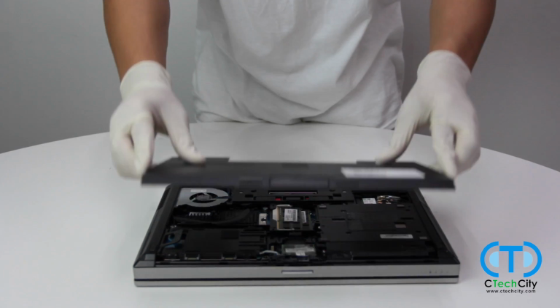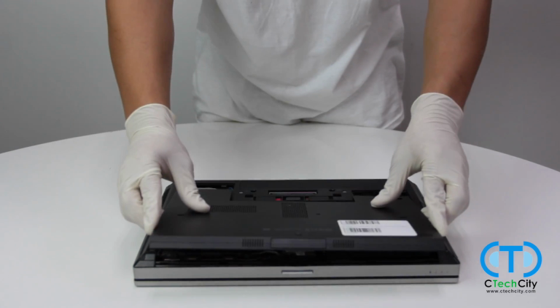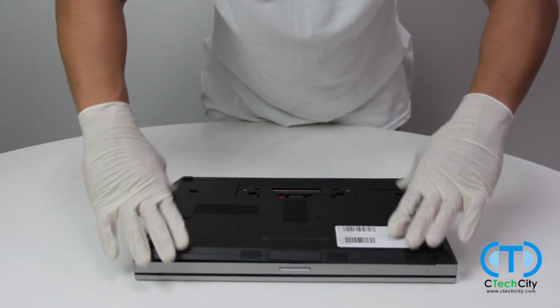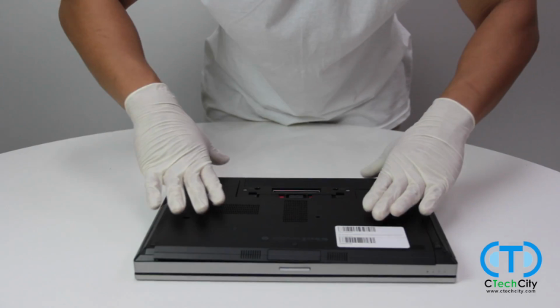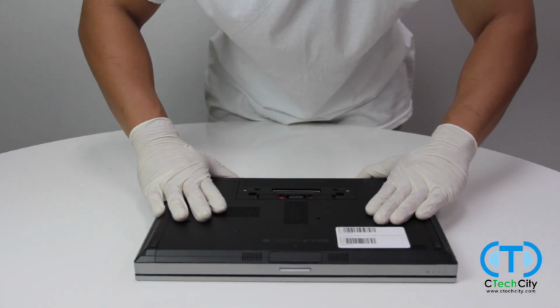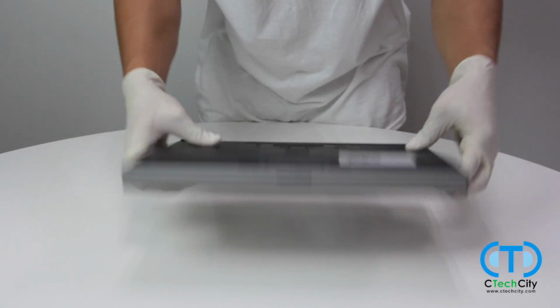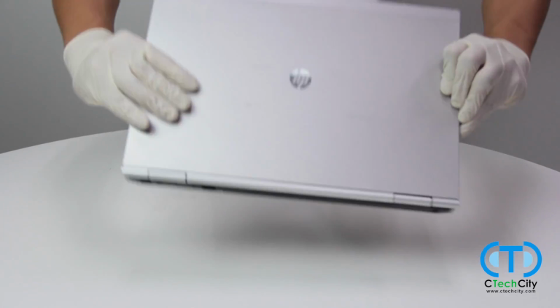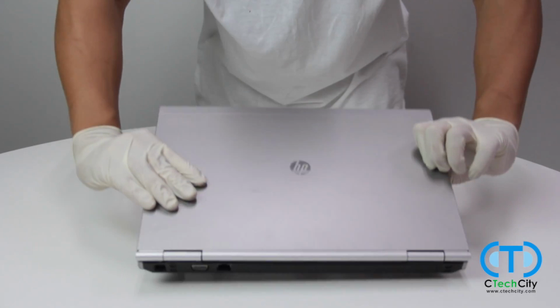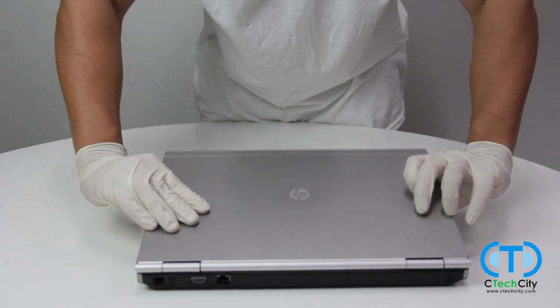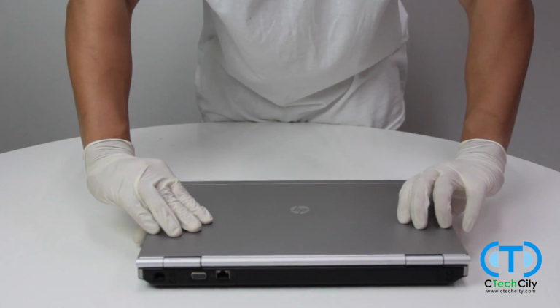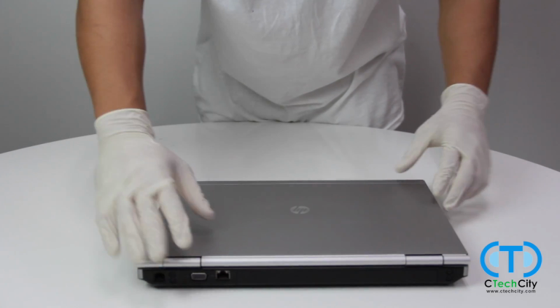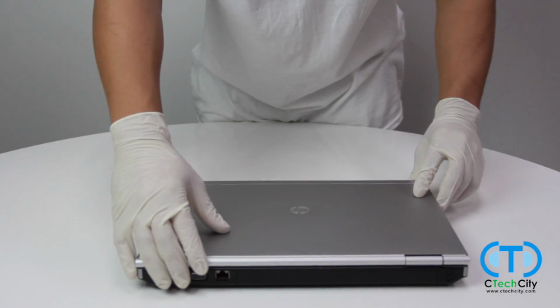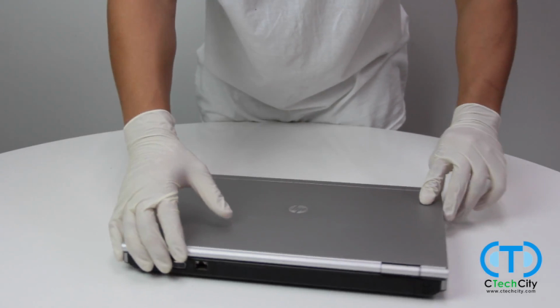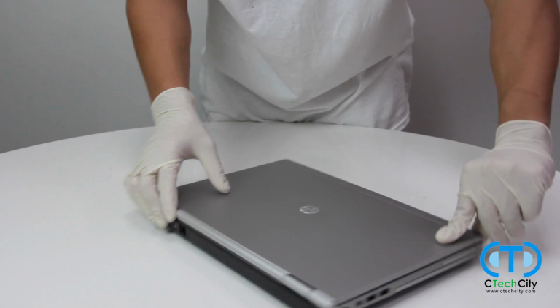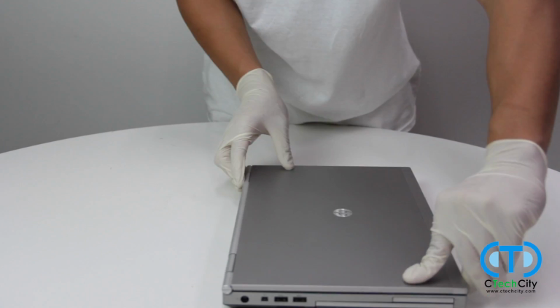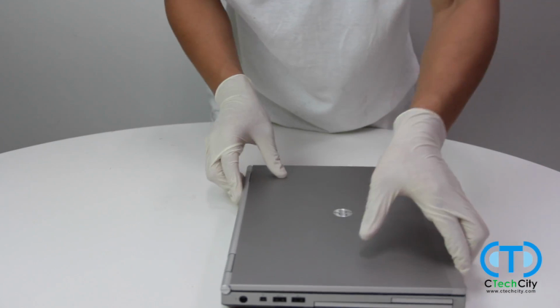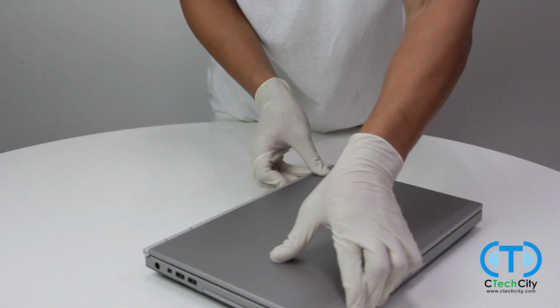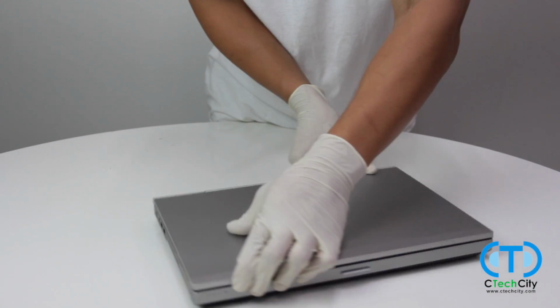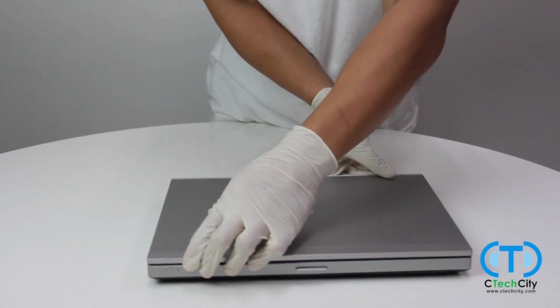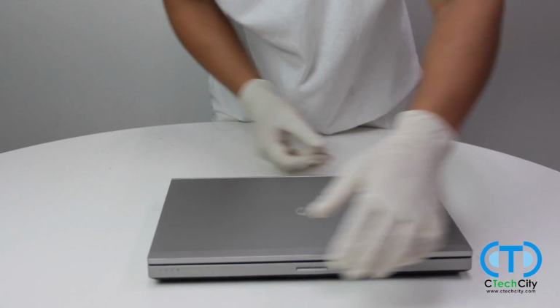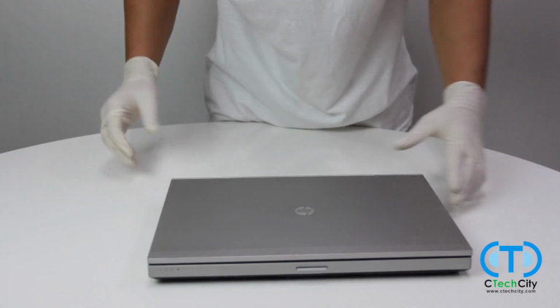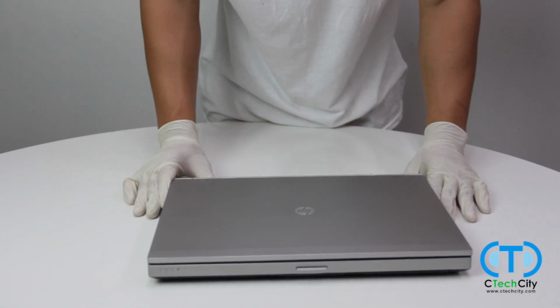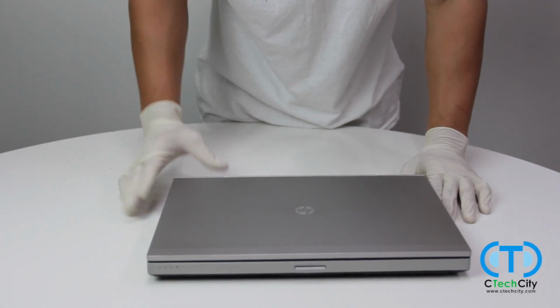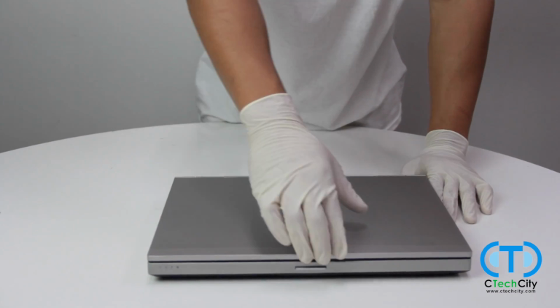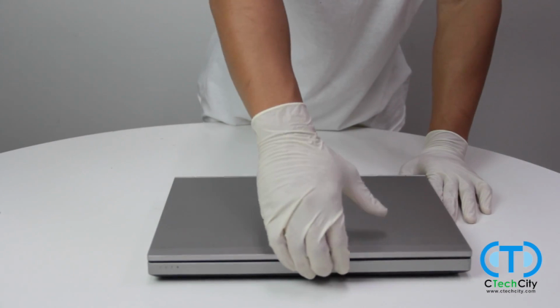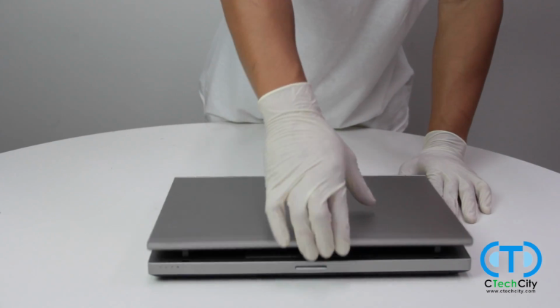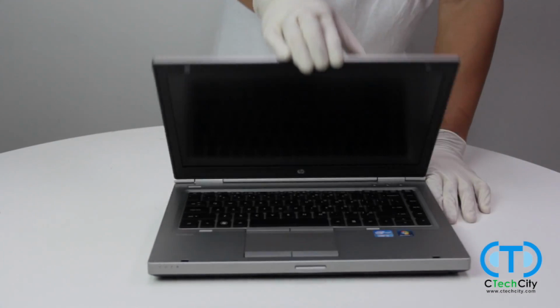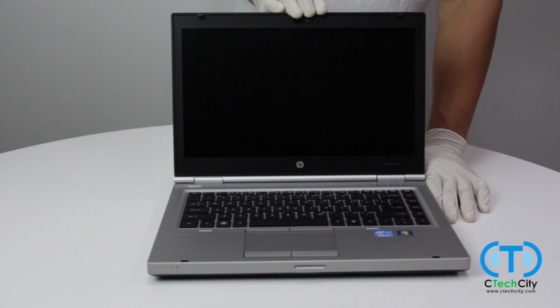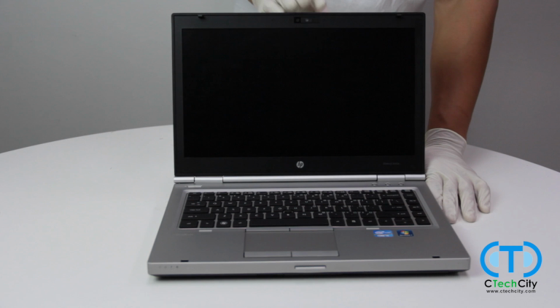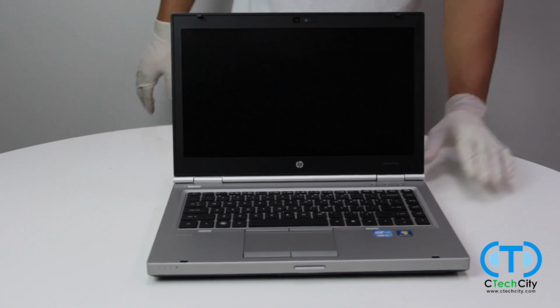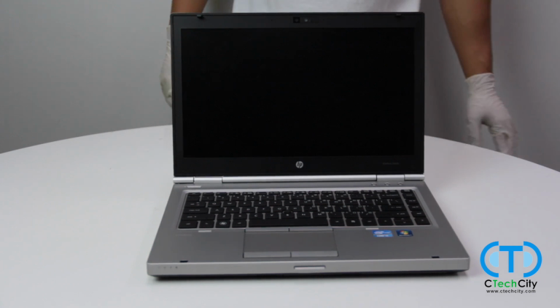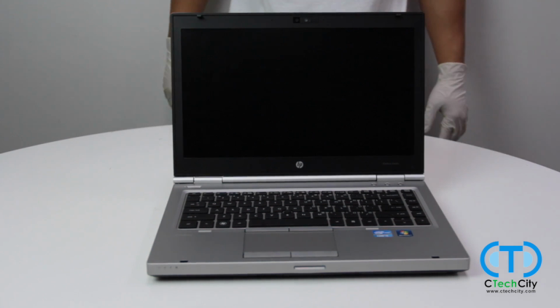Congratulations! Your HP laptop has a new hard drive, and now you are all set to go ahead and start installing your operating system. The team here at CTEK City thanks you for taking the time to watch our videos, and we hope that you learned something new today.